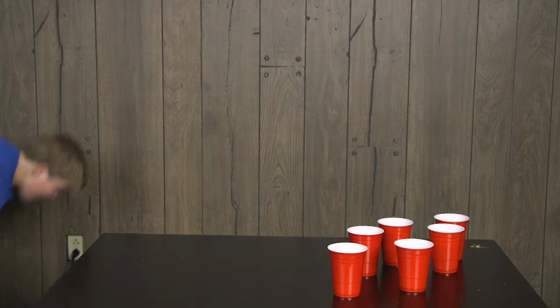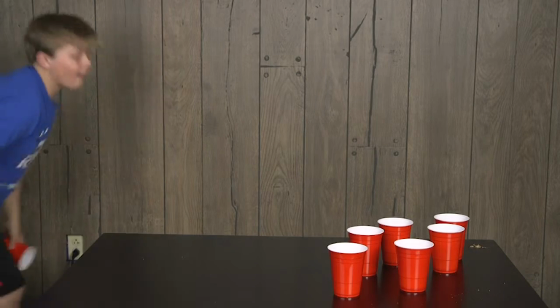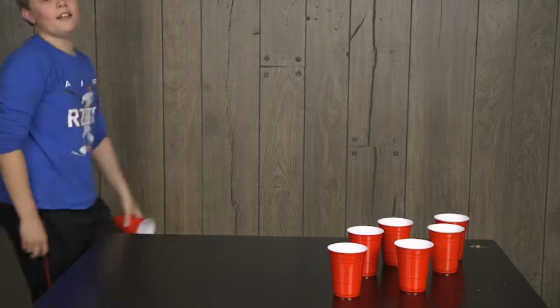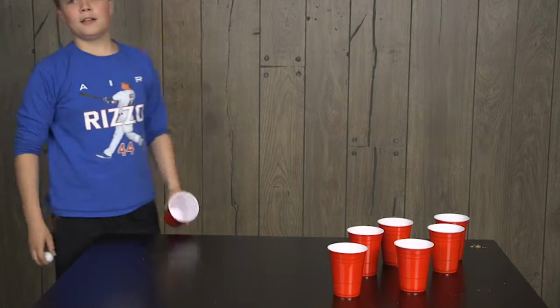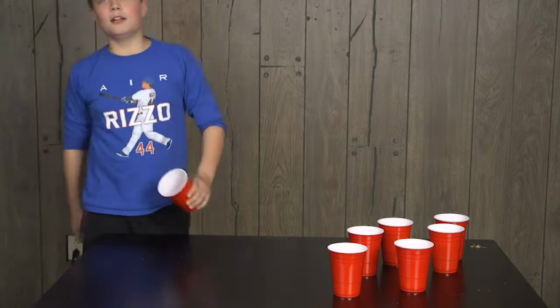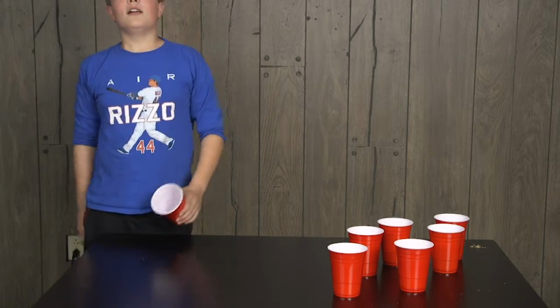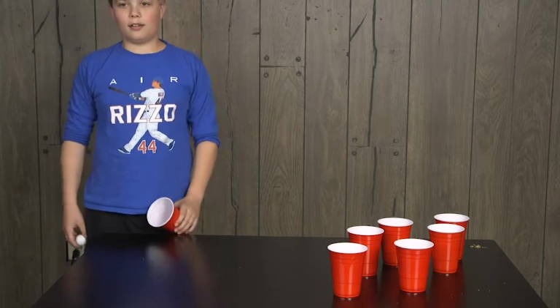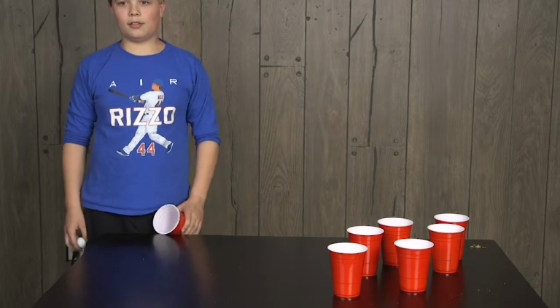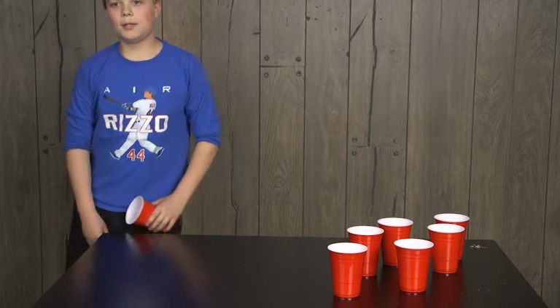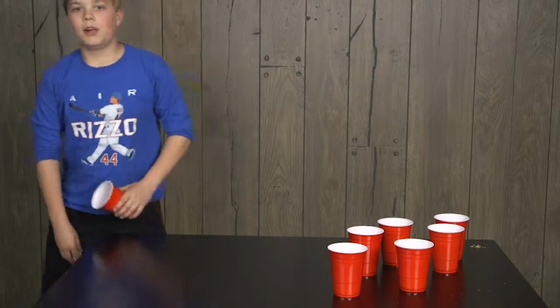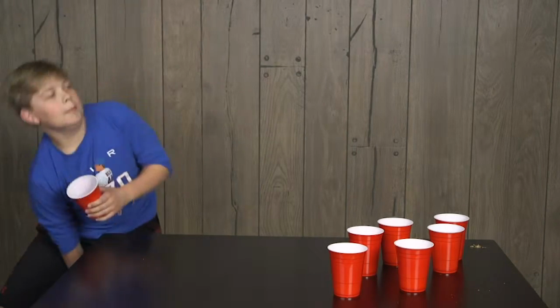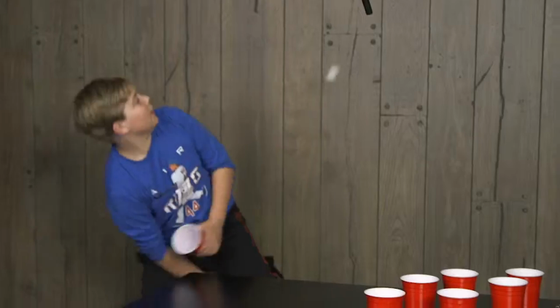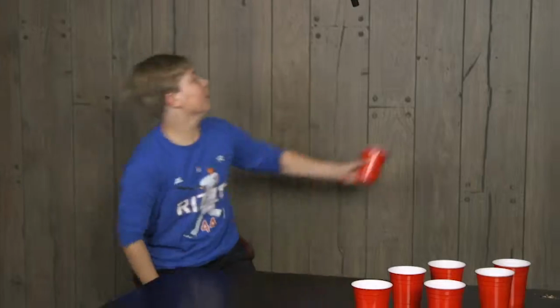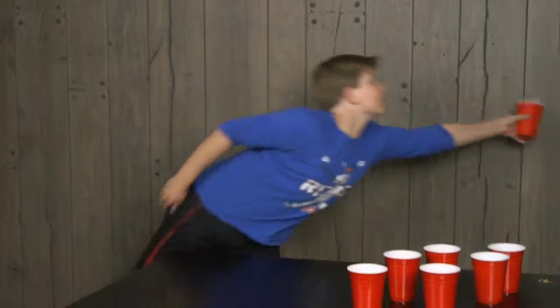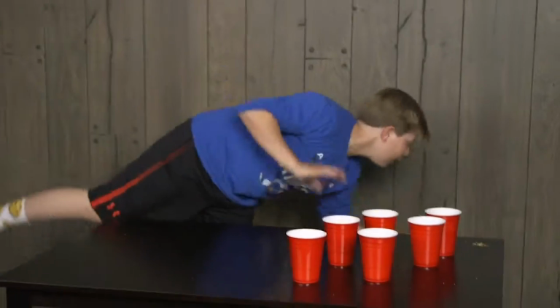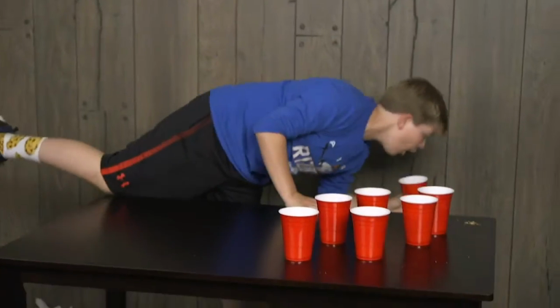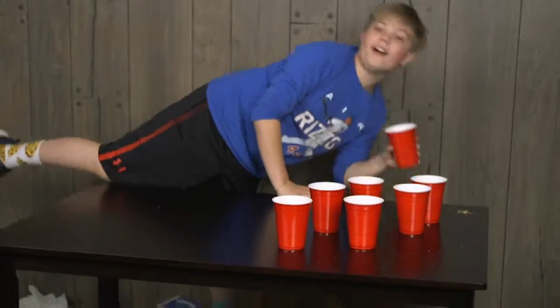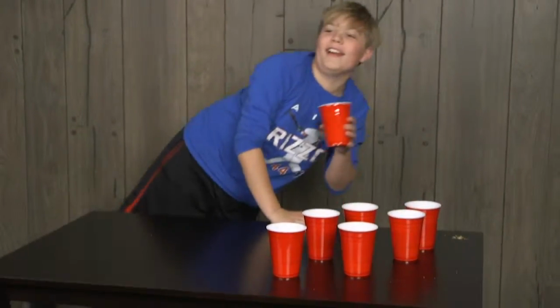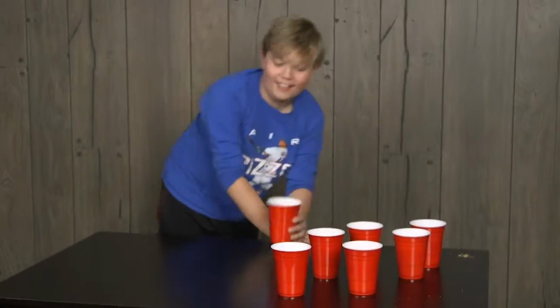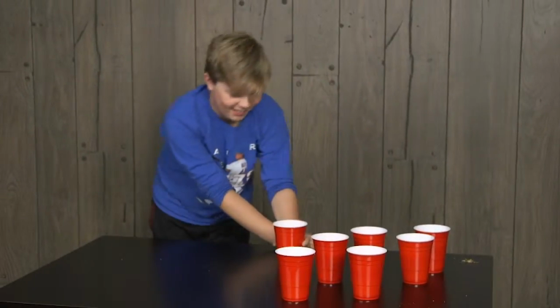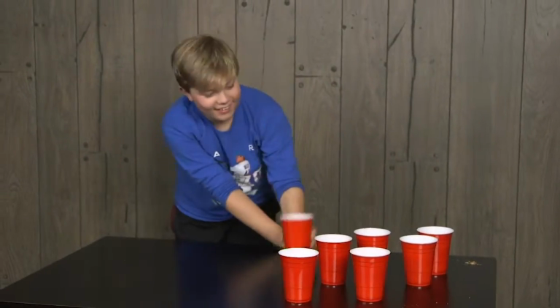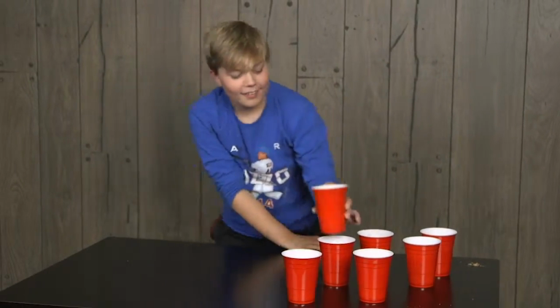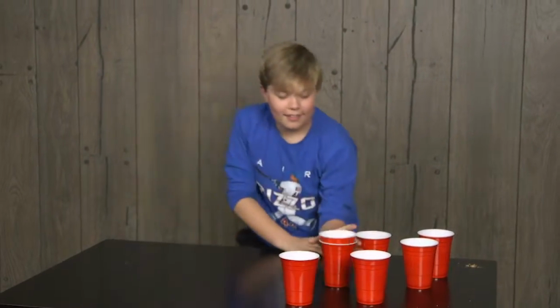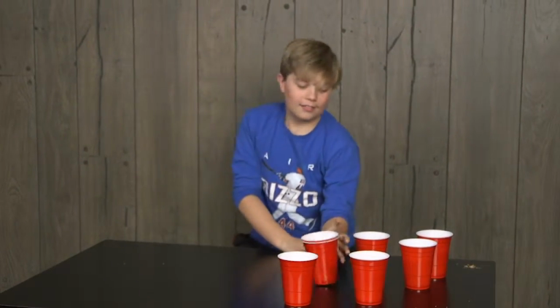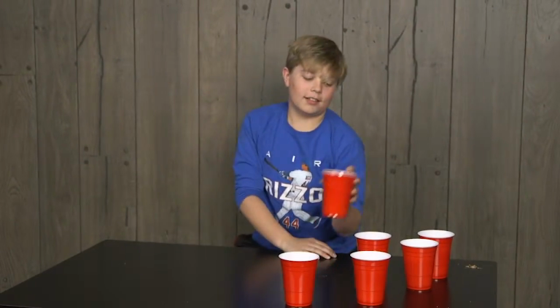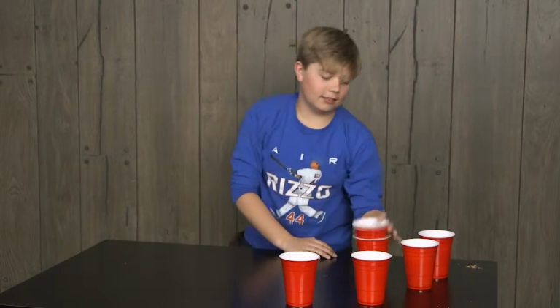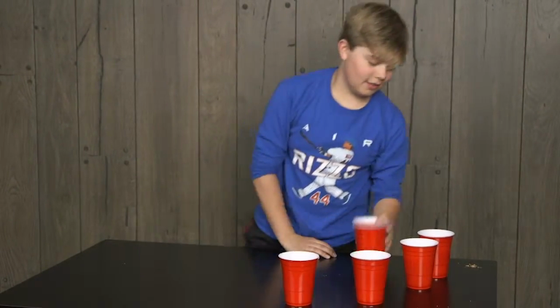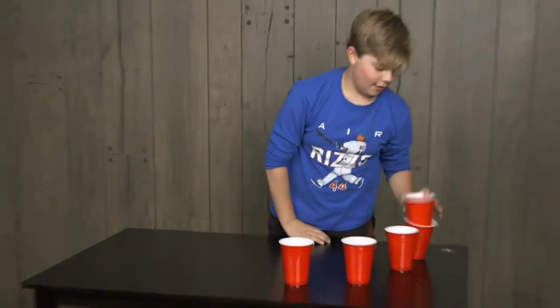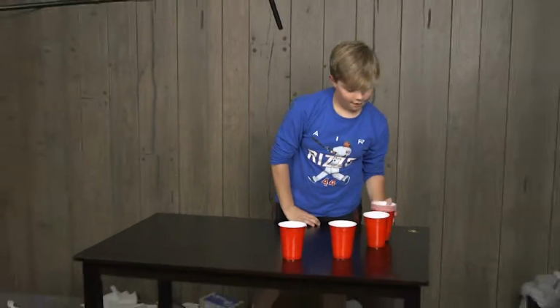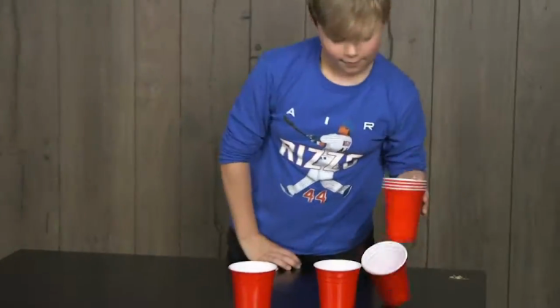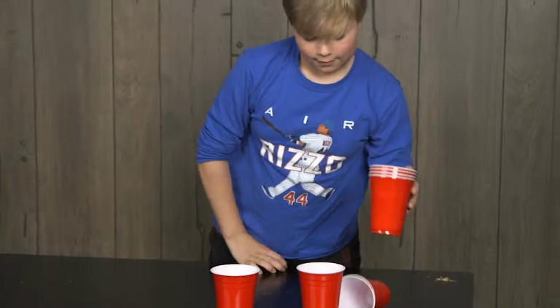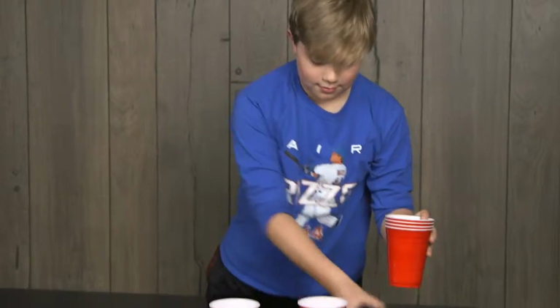You got a couple of cool trick shots there. Between the legs — oh, I got it! That was cool, but time's up. Too late, my bud.